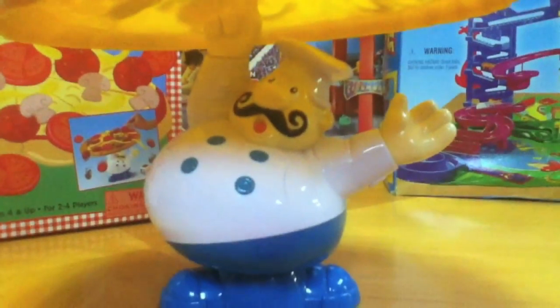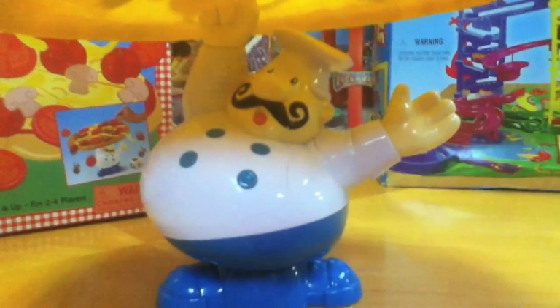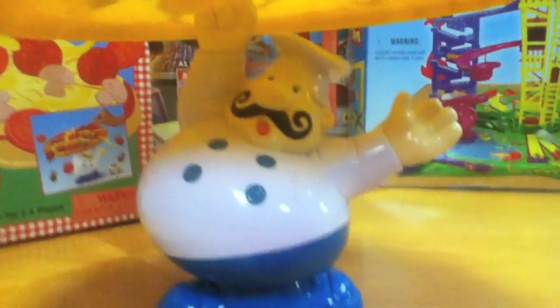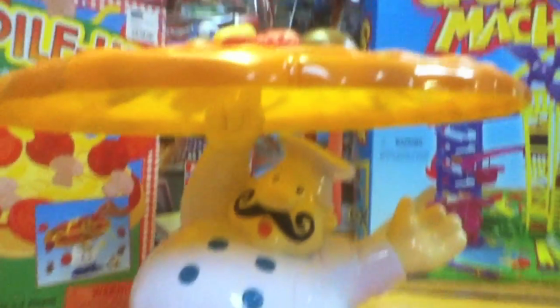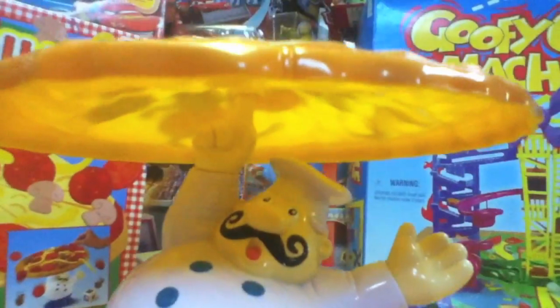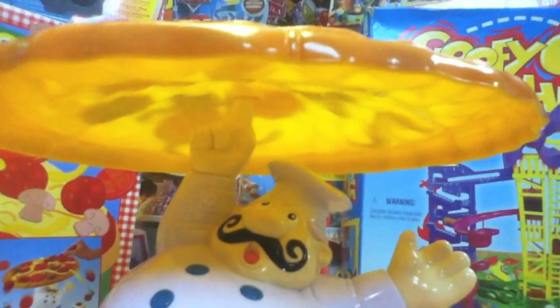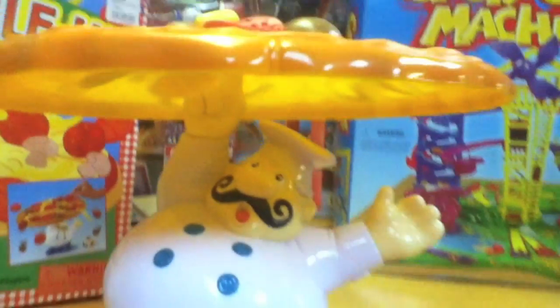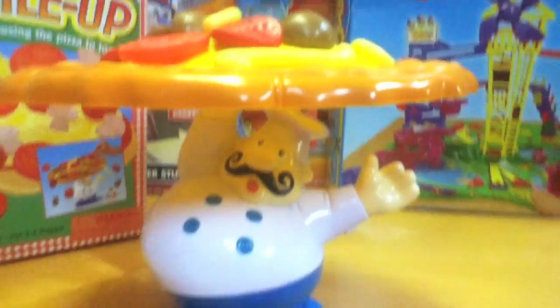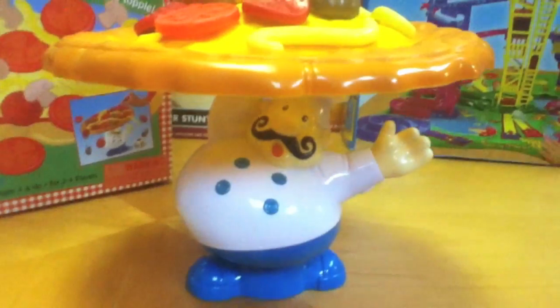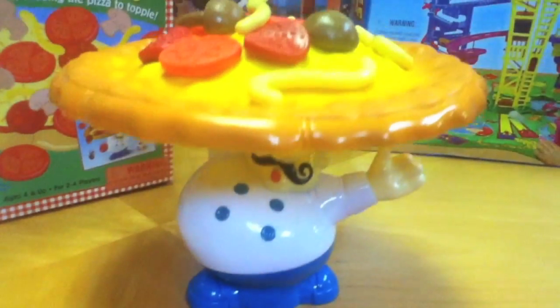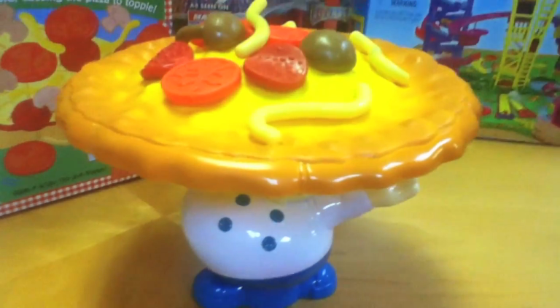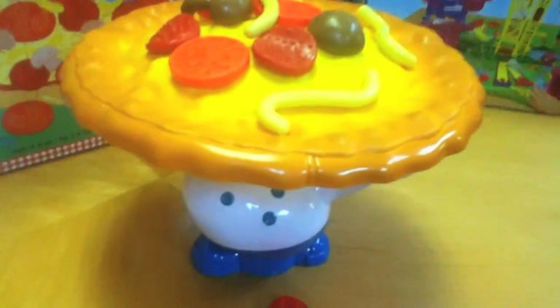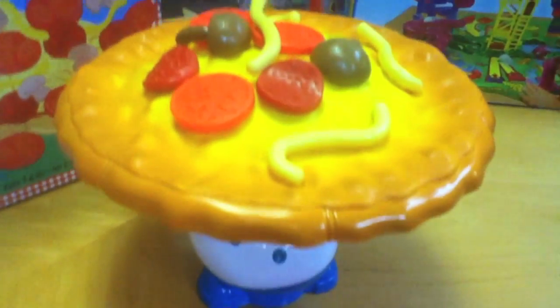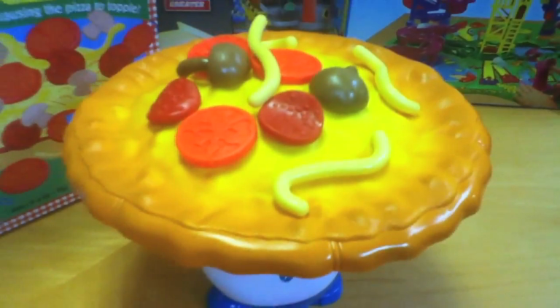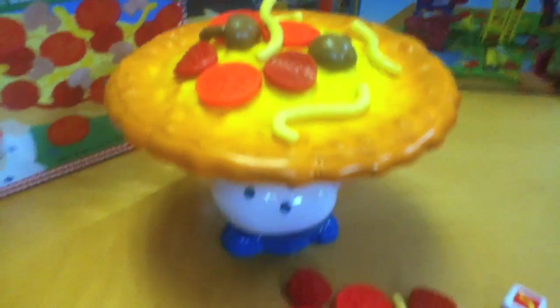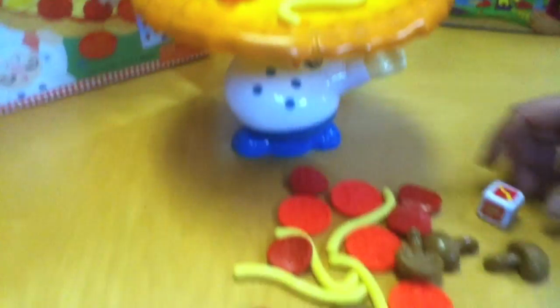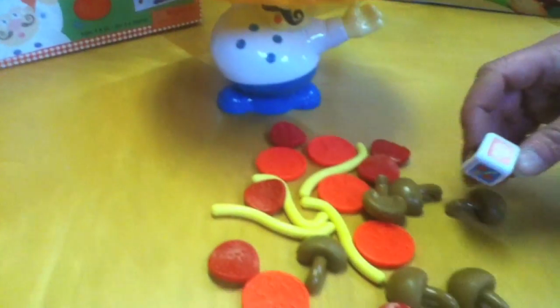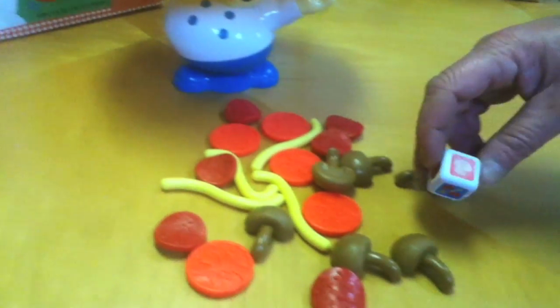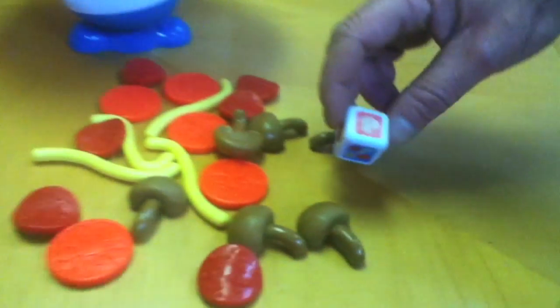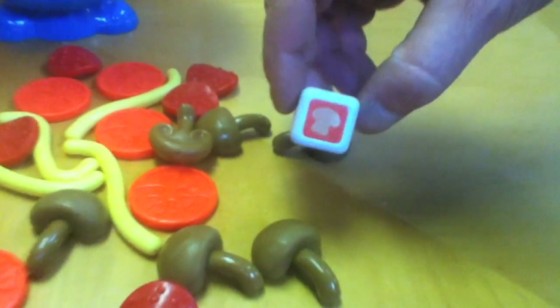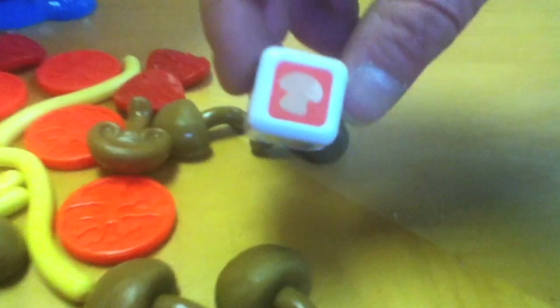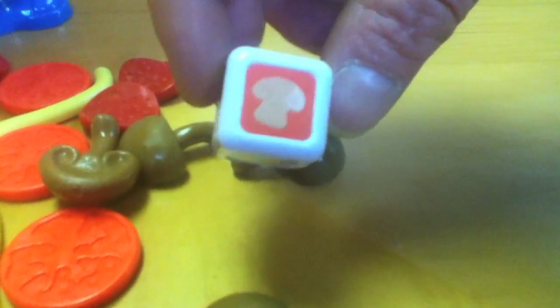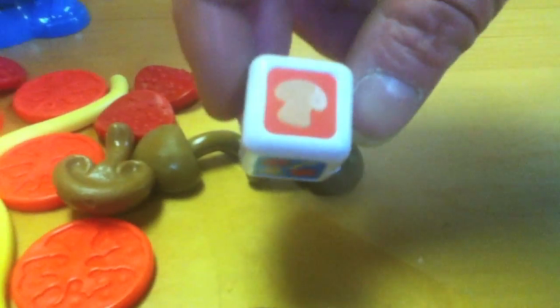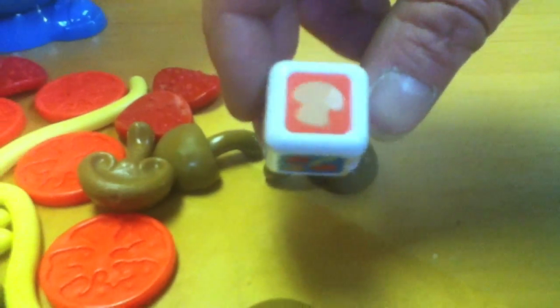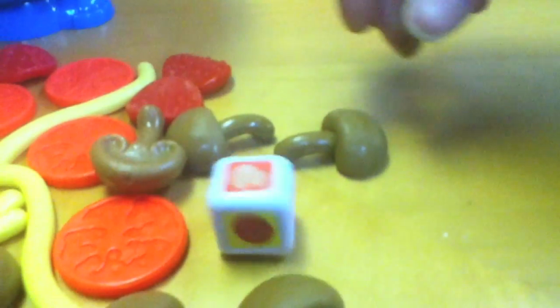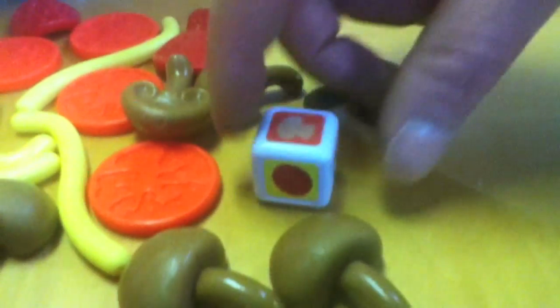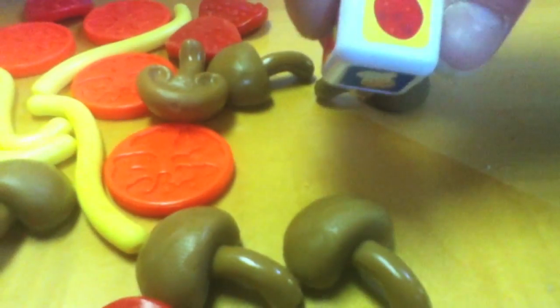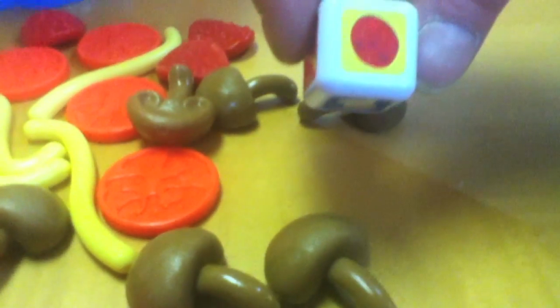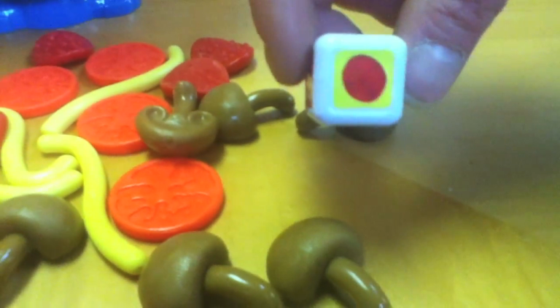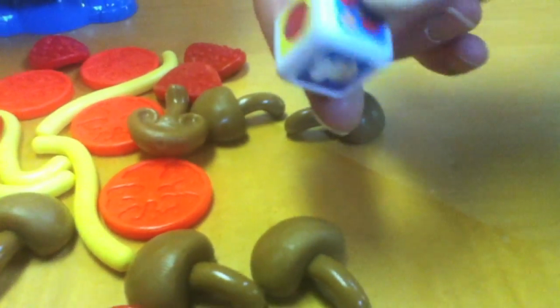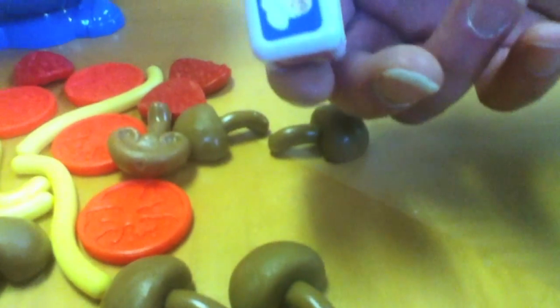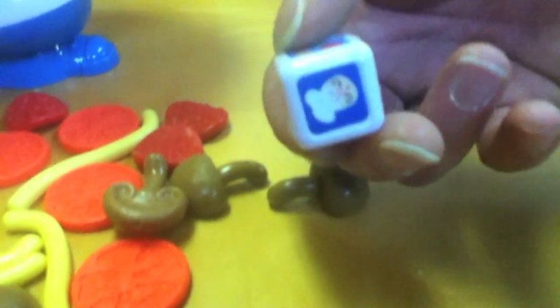The Papa is holding up the pizza with one finger, and it's very tippy. What you have to do is add toppings to this pizza, and you roll the dice to find out exactly which toppings to put on next — mushrooms, pepperoni, cheese.